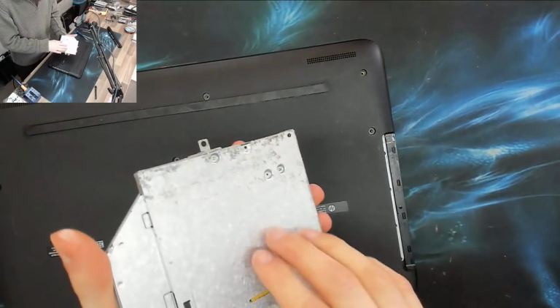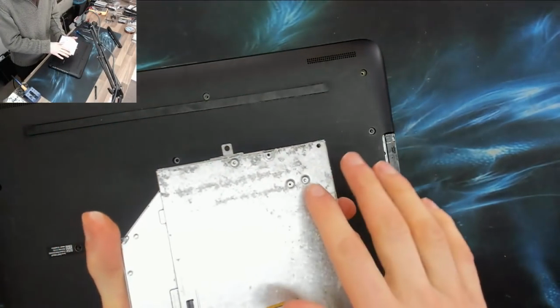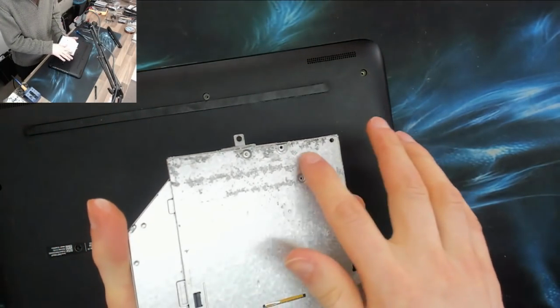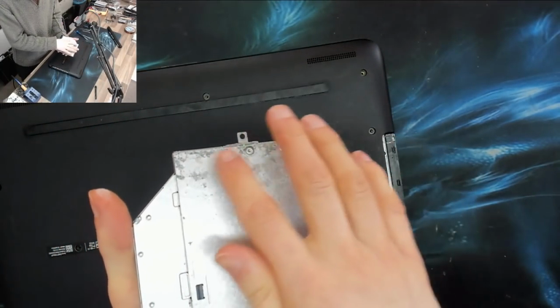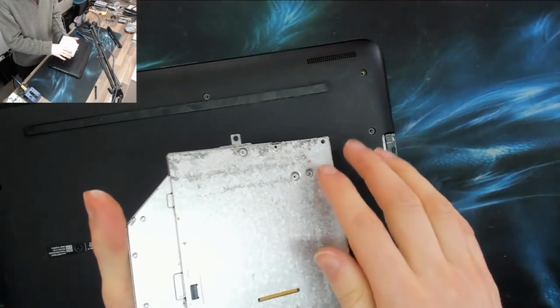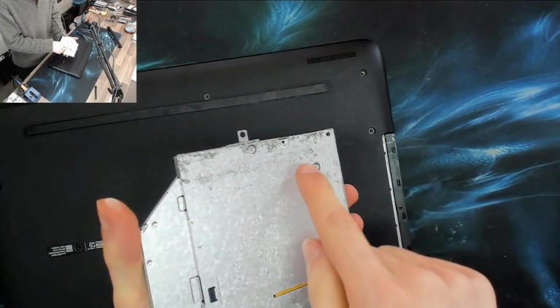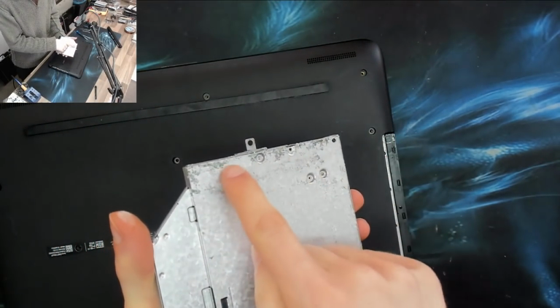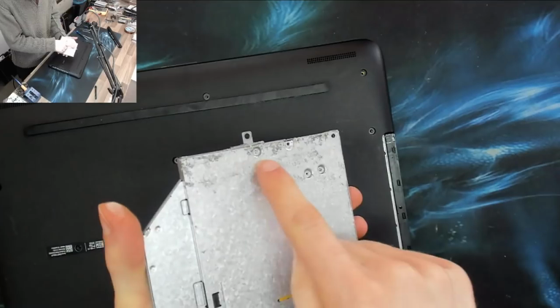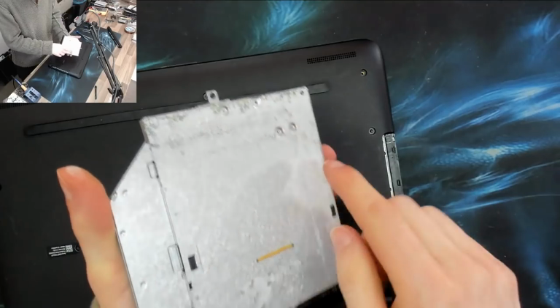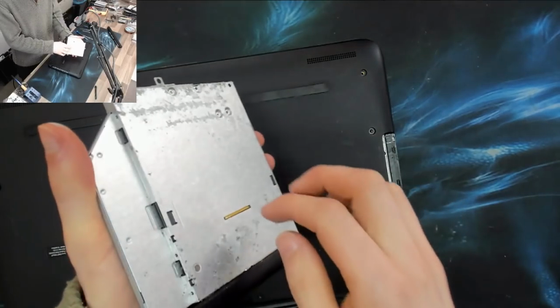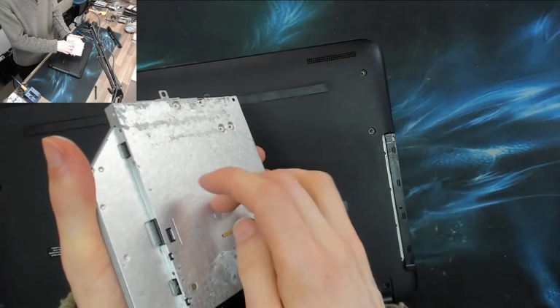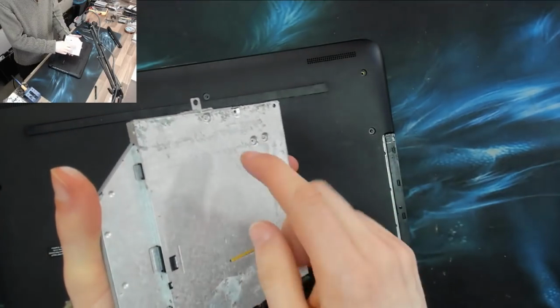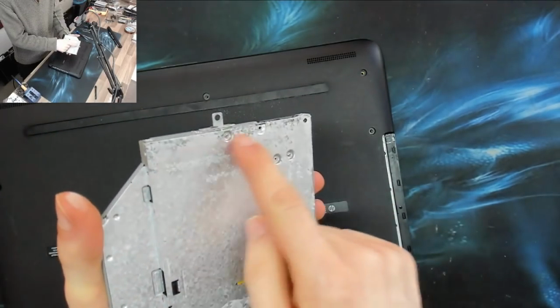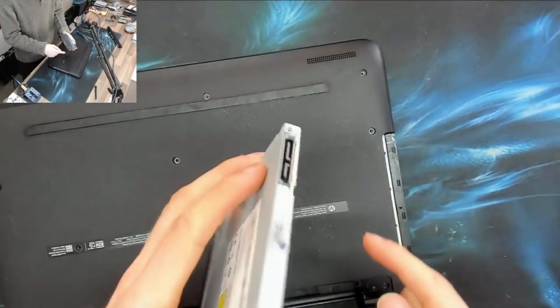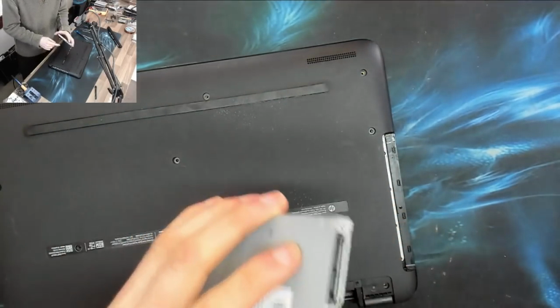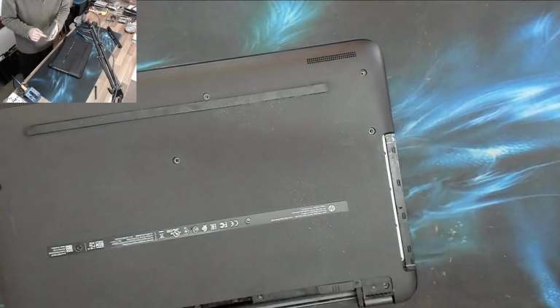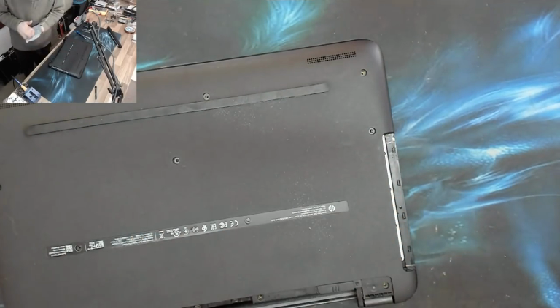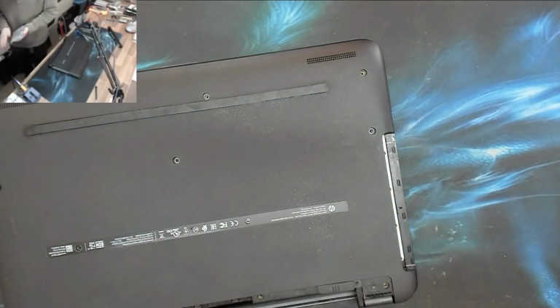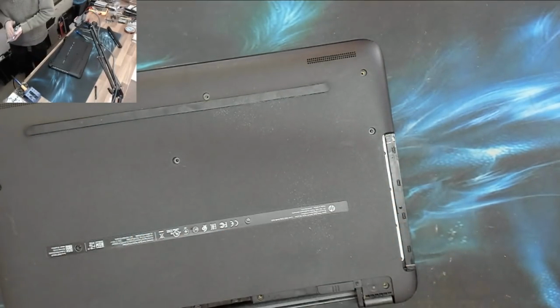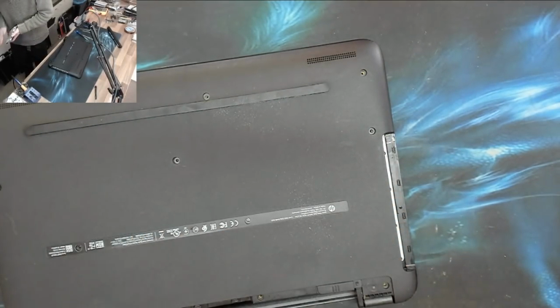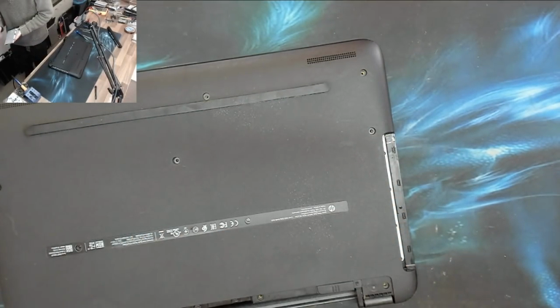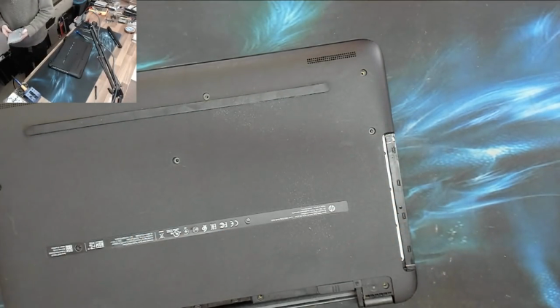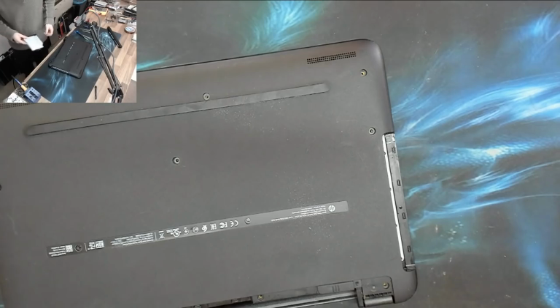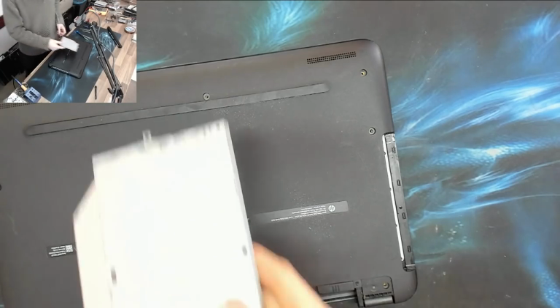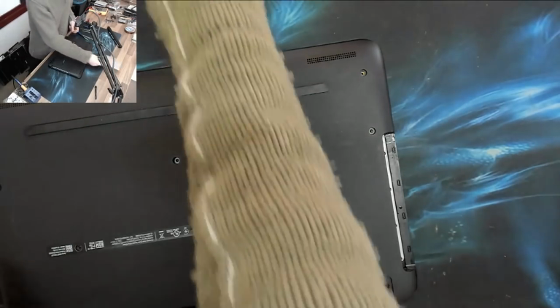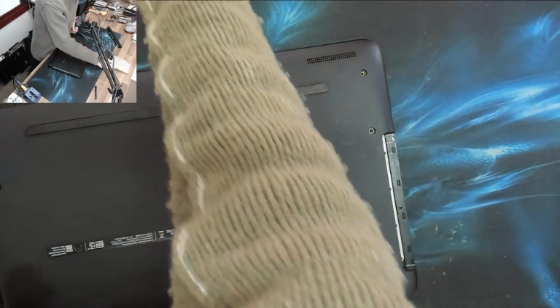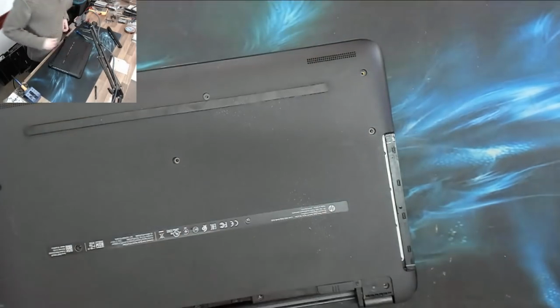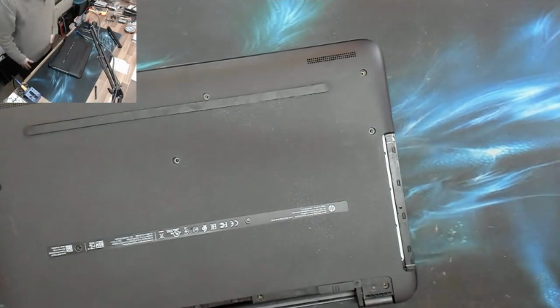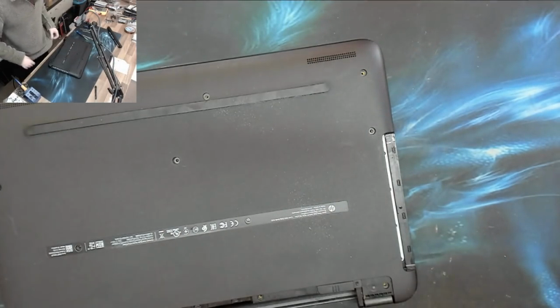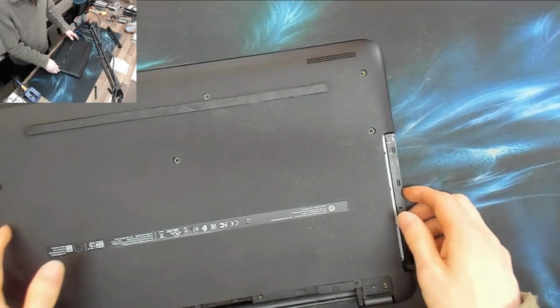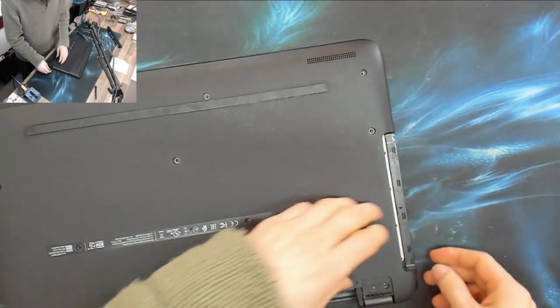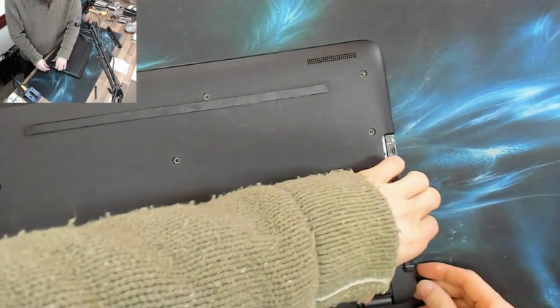Classic signs of liquid damage to the back of the DVD drive — it corrodes really quickly when liquid damaged. I've seen it before; sometimes they survive.